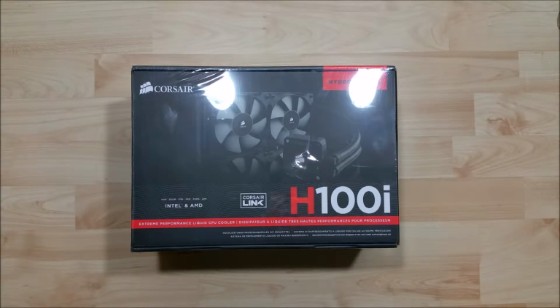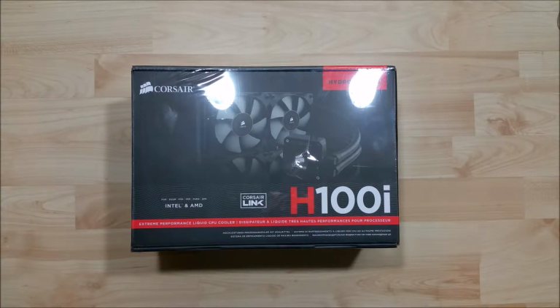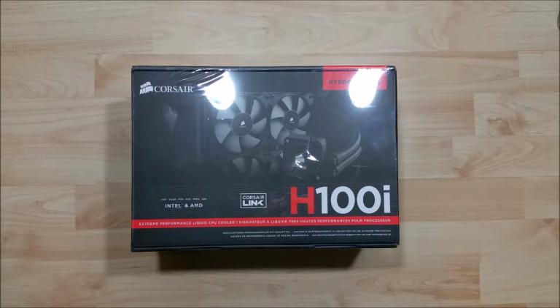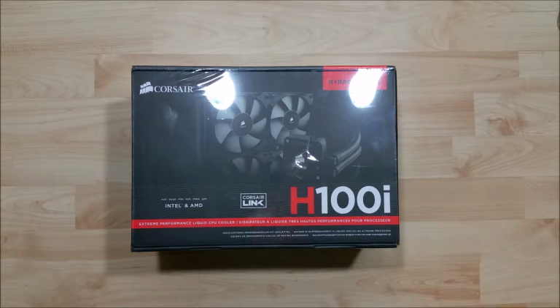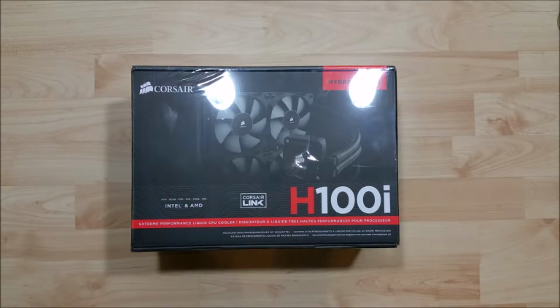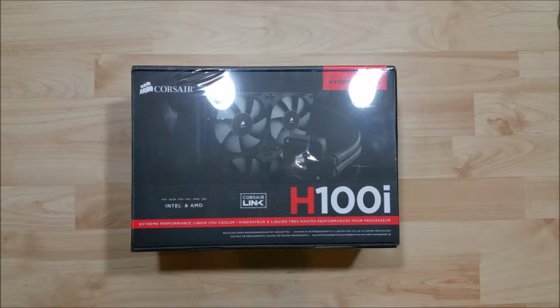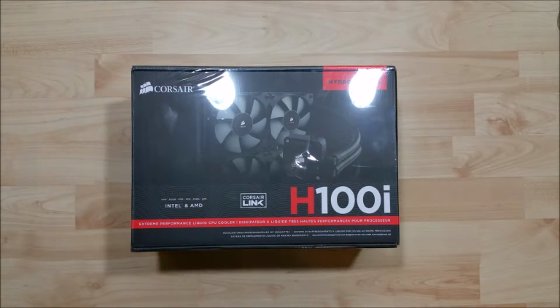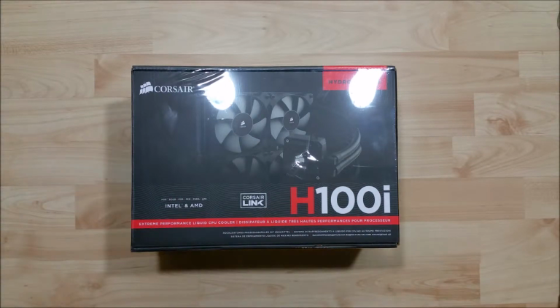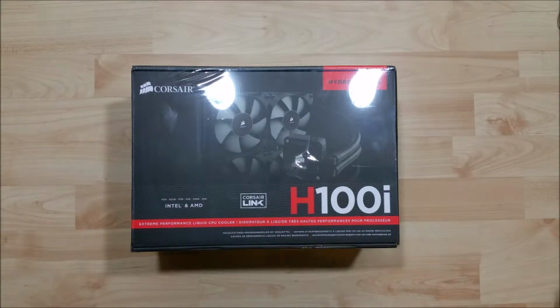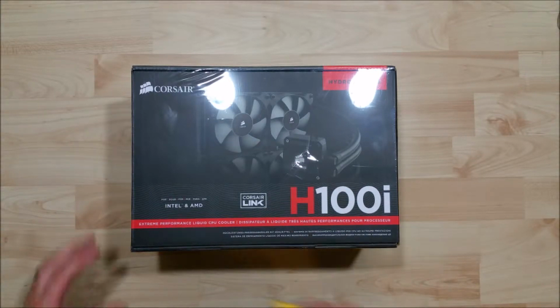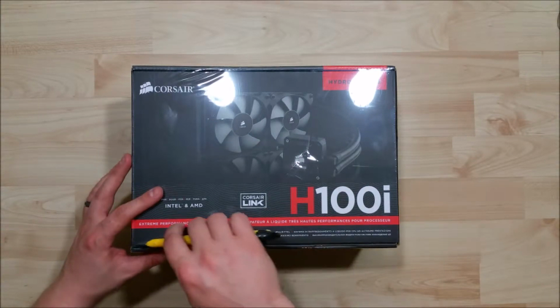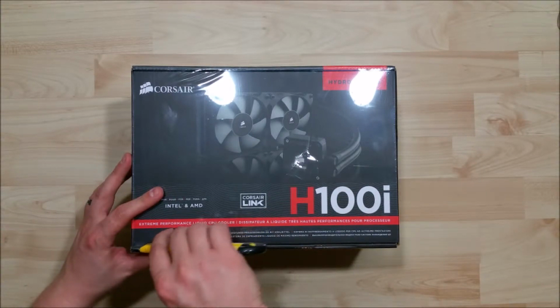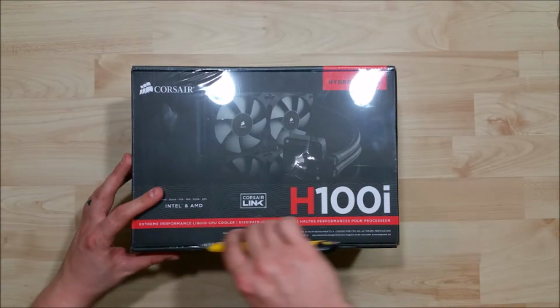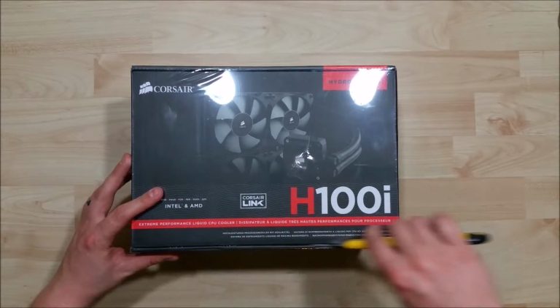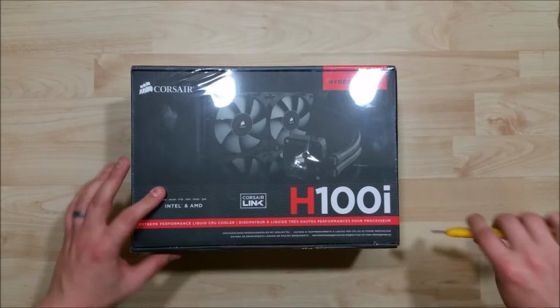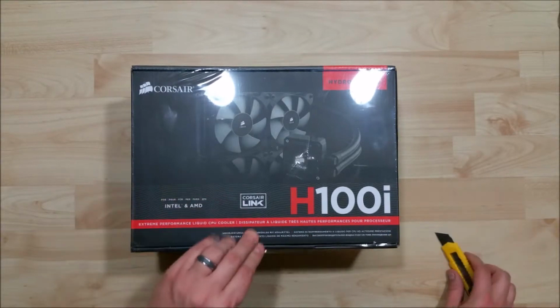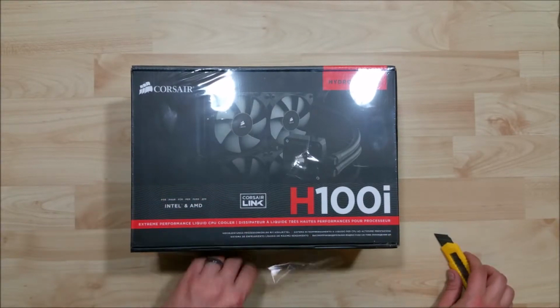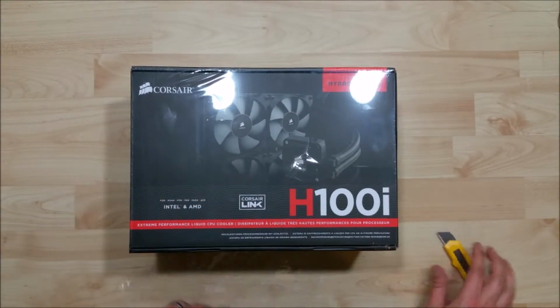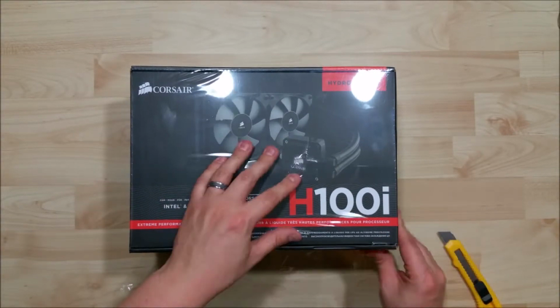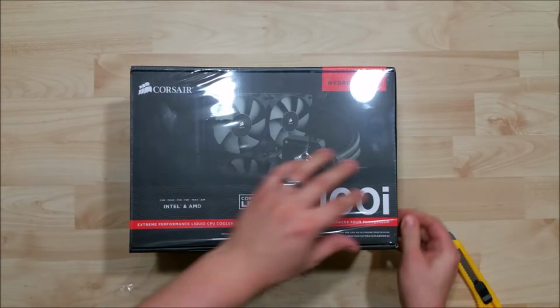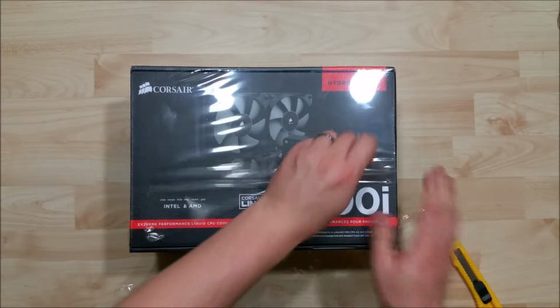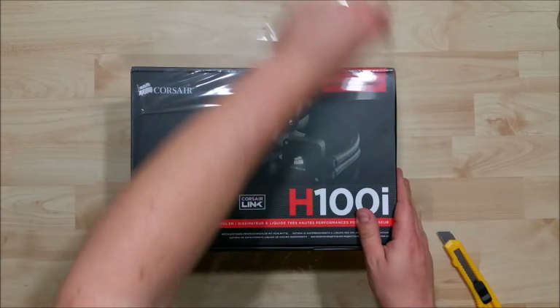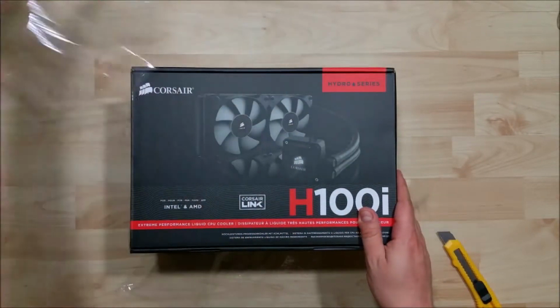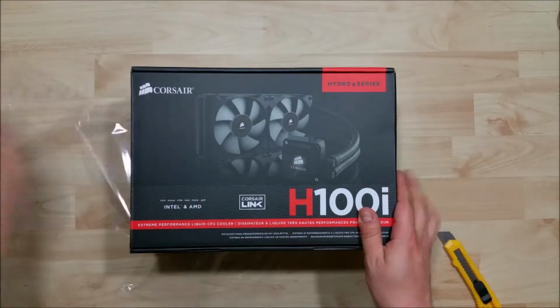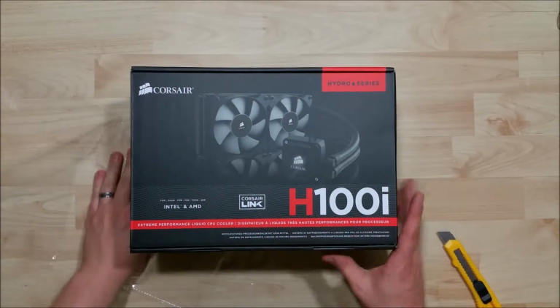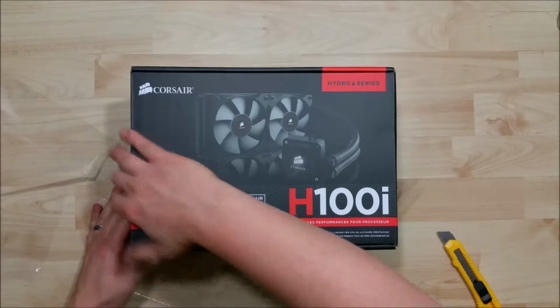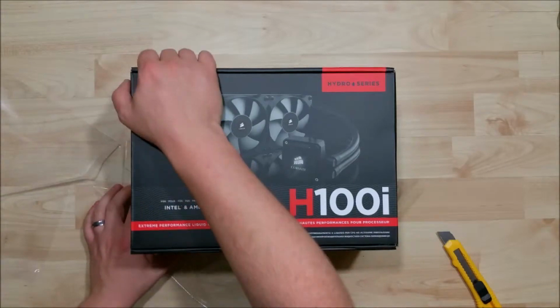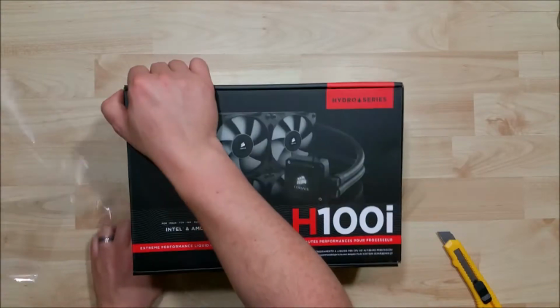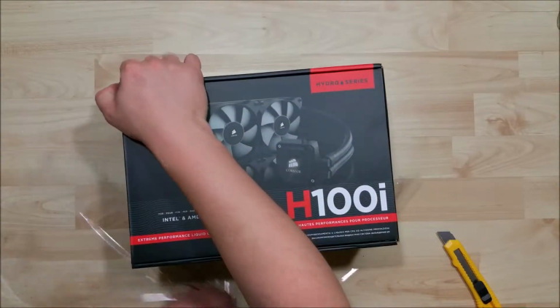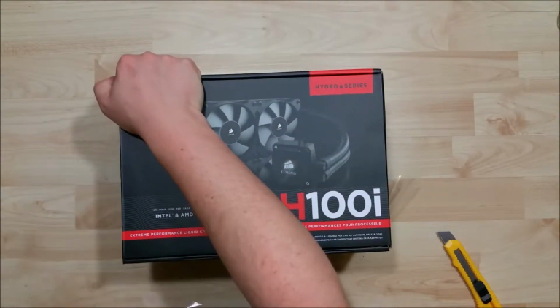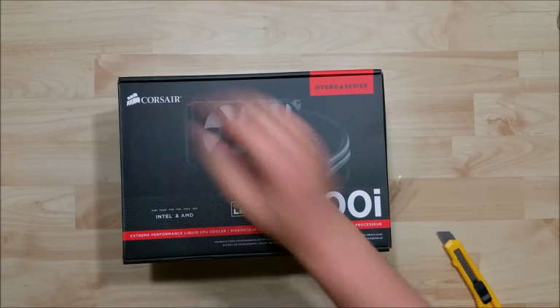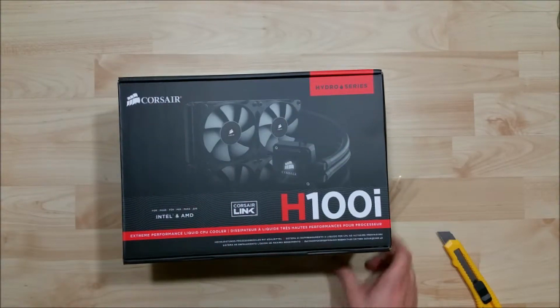My understanding is it has different fans and larger water tubes to give it a little better flow and cooling. We'll go ahead and just peel off the plastic wrap here and take a look at the inside of this box and what it contains.